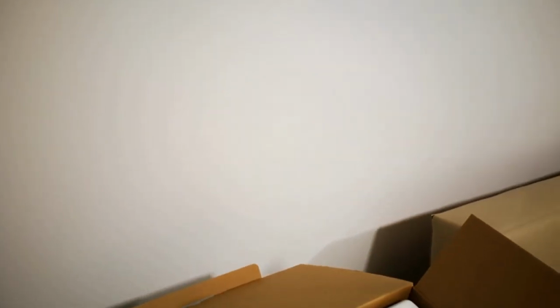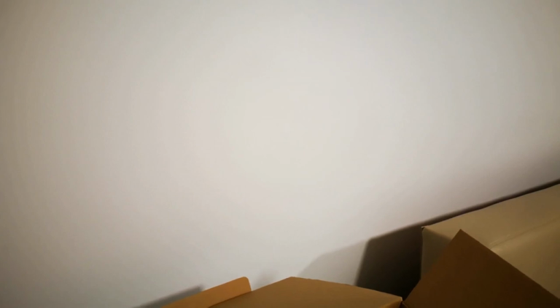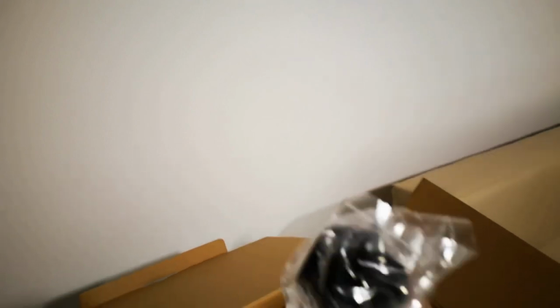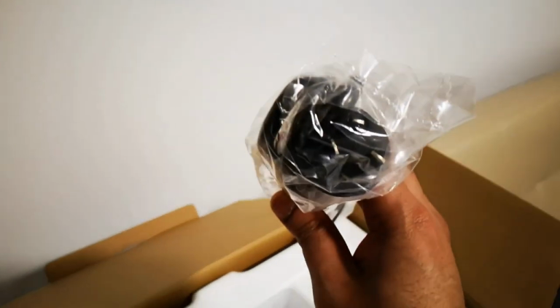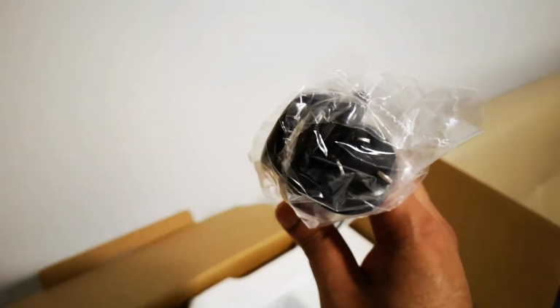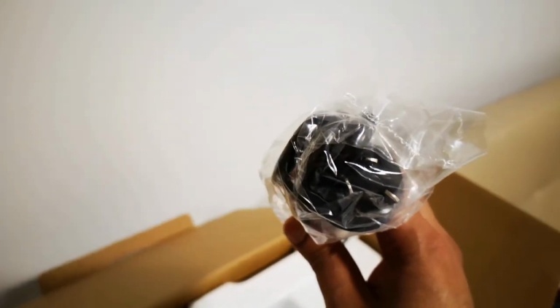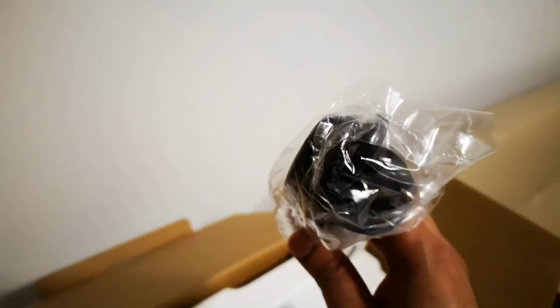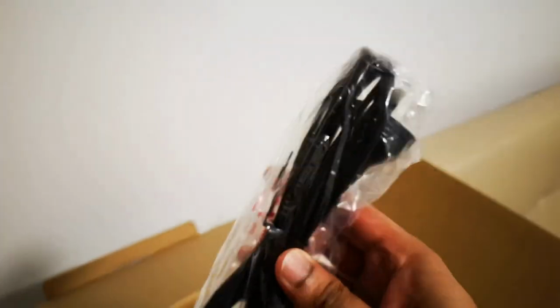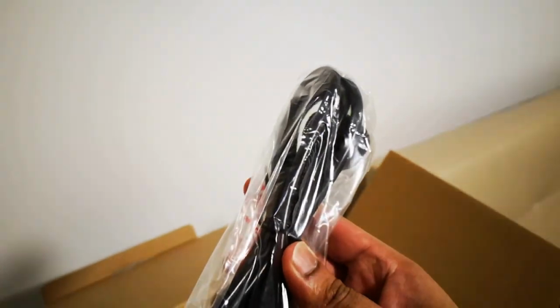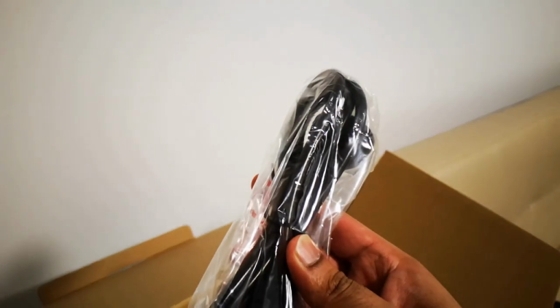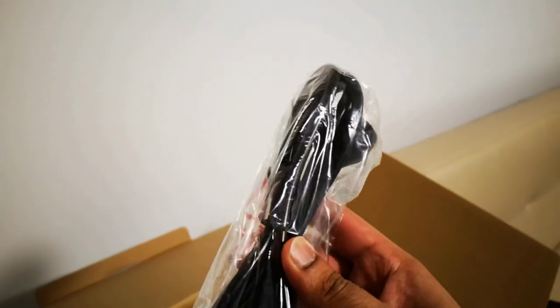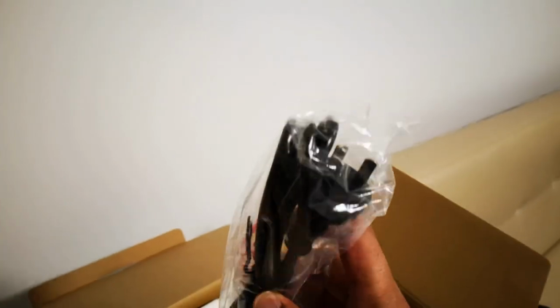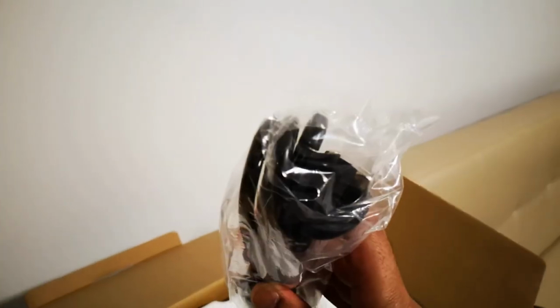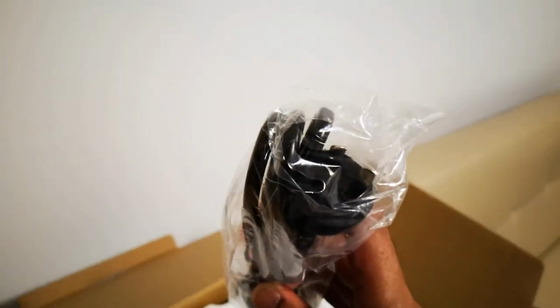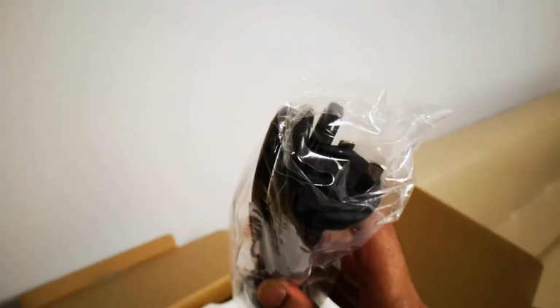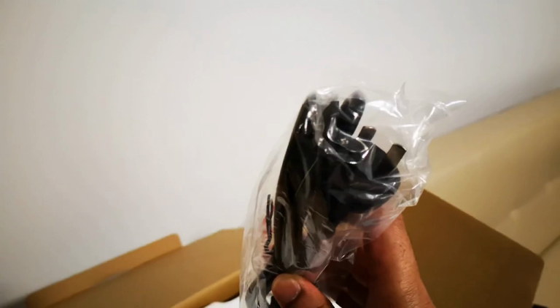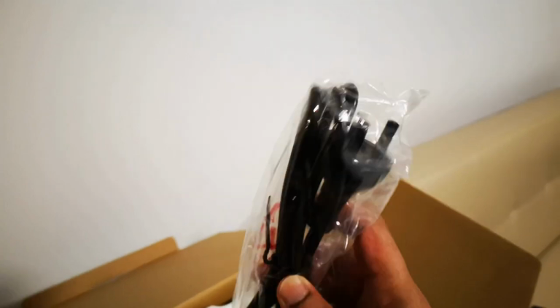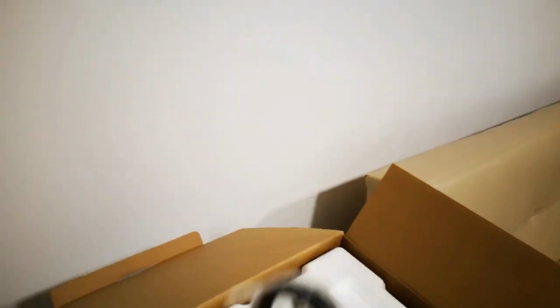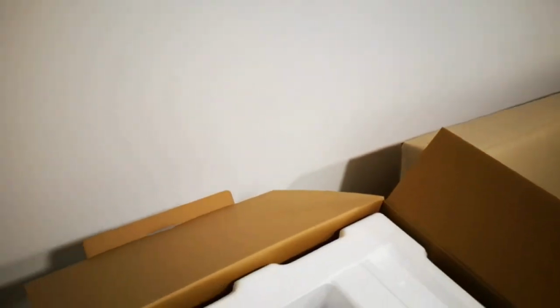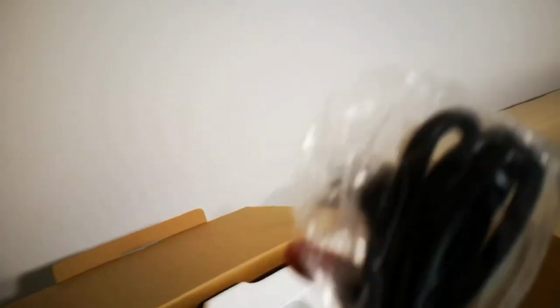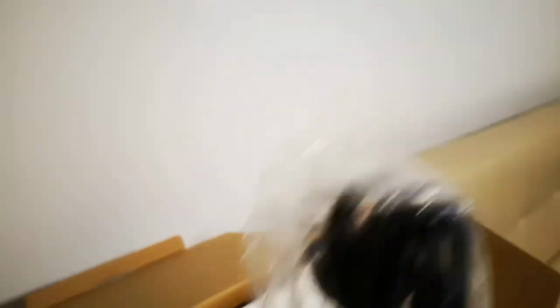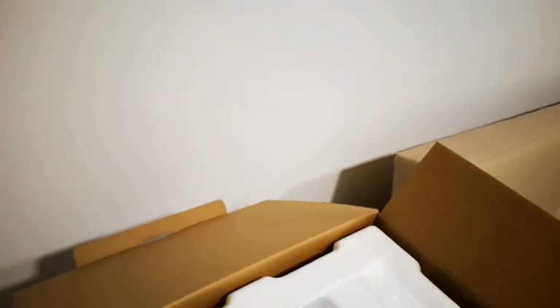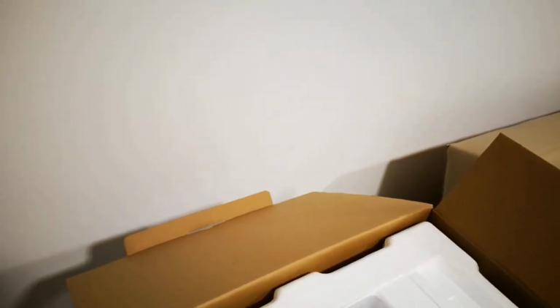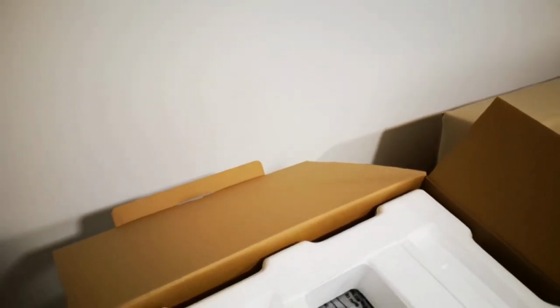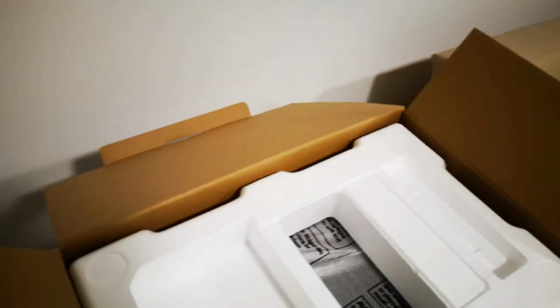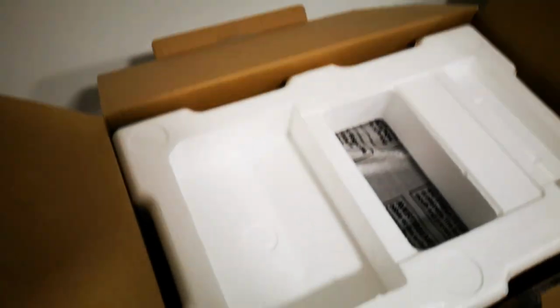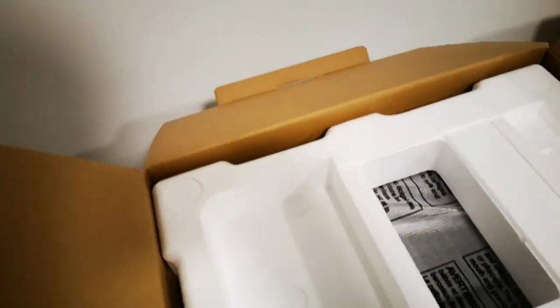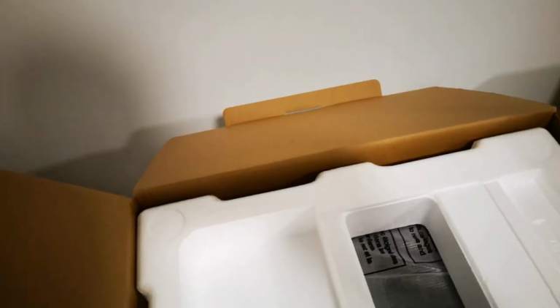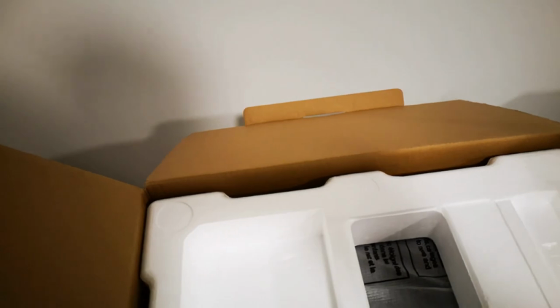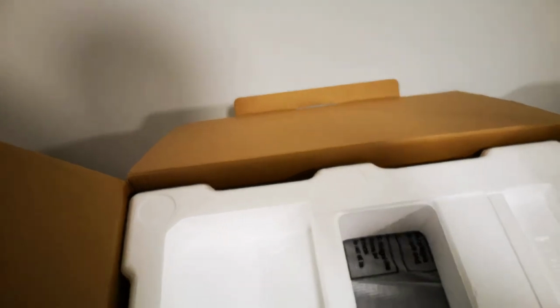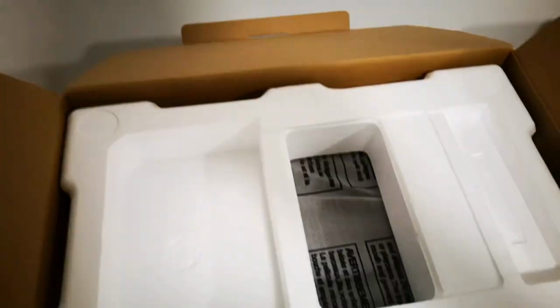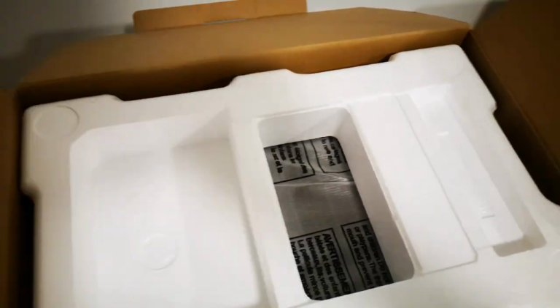There's another type of cable here as well, though I'm not sure what it's for.